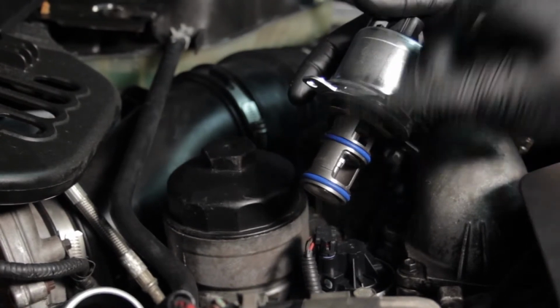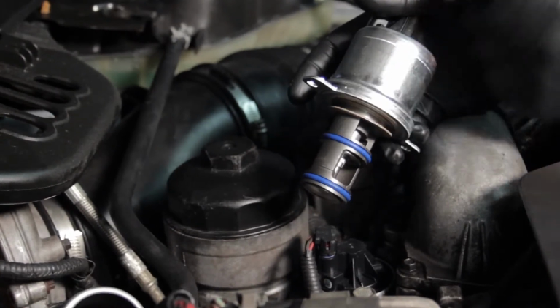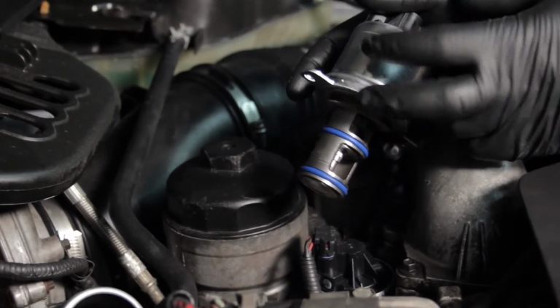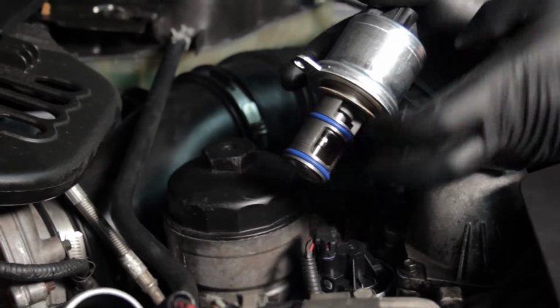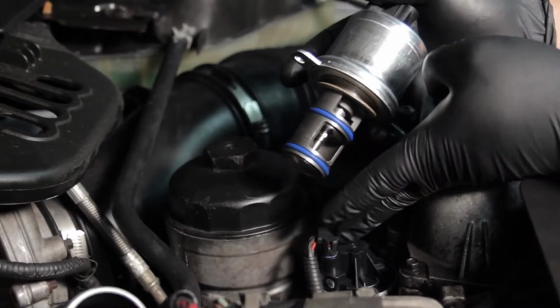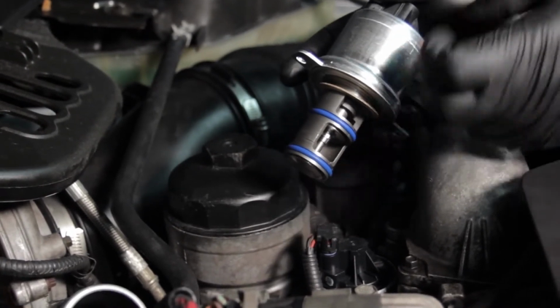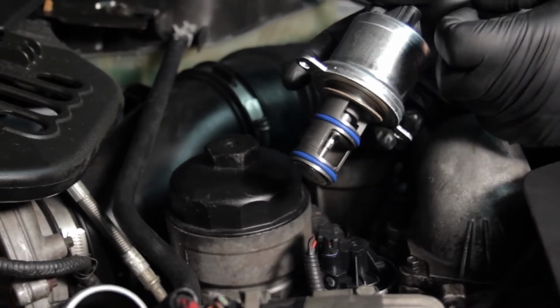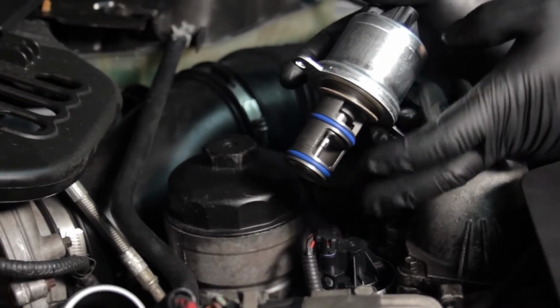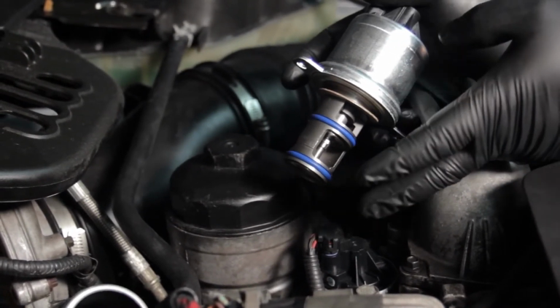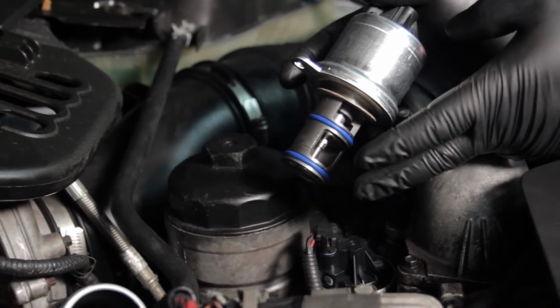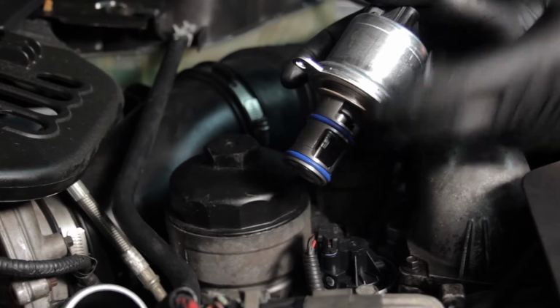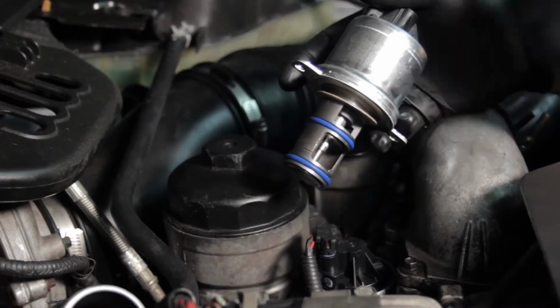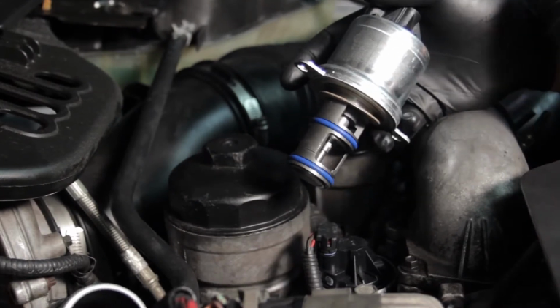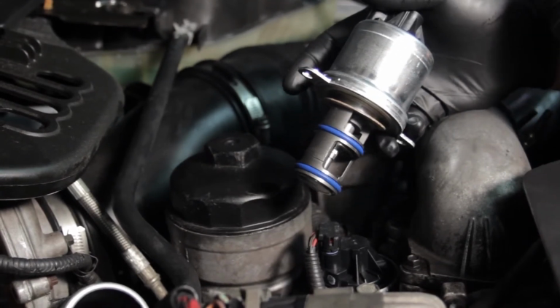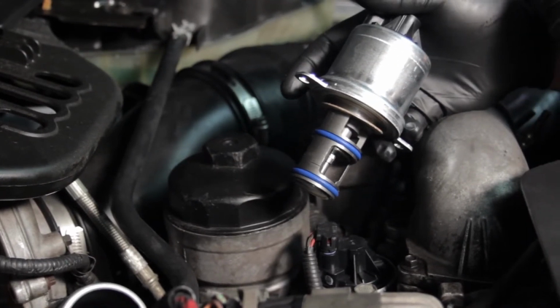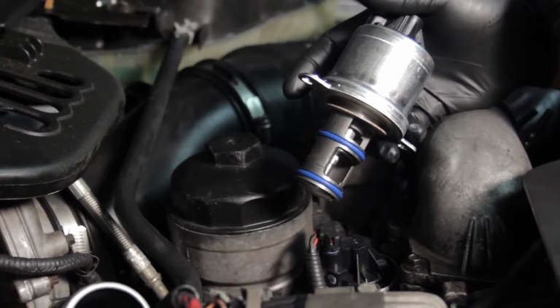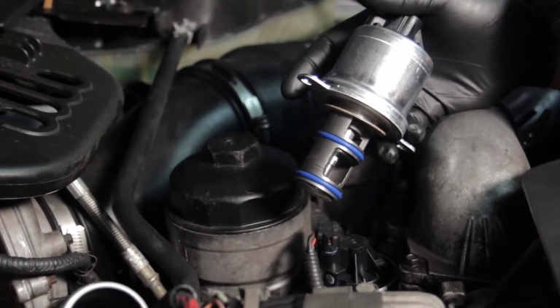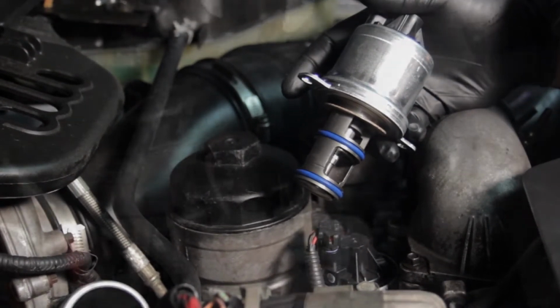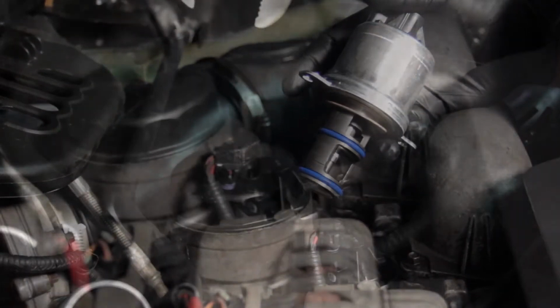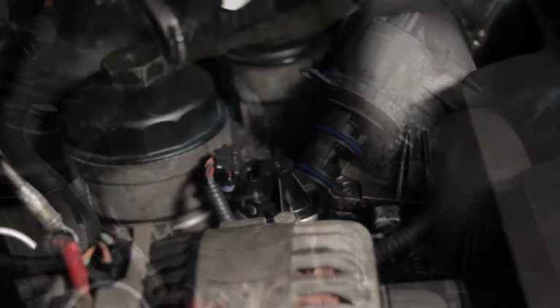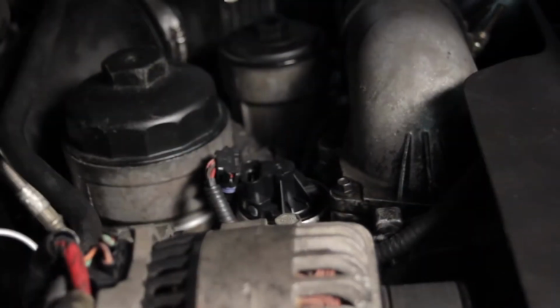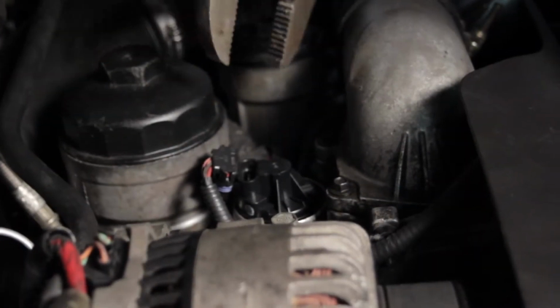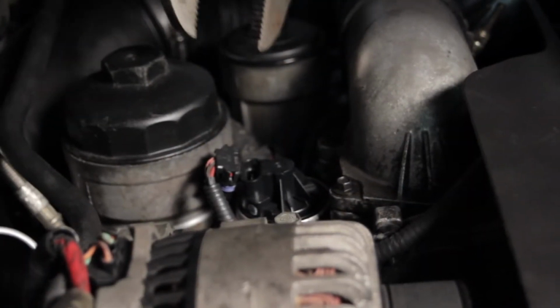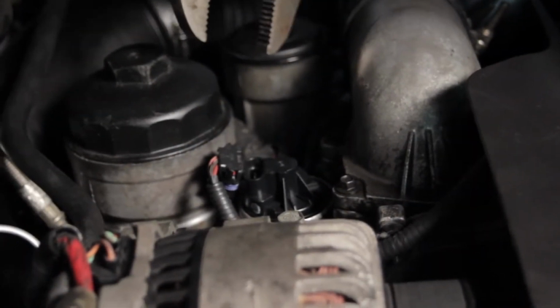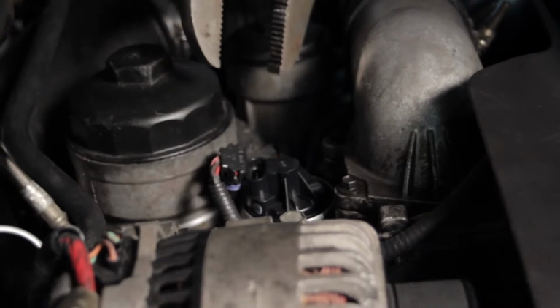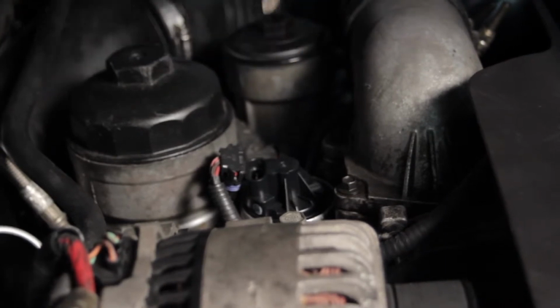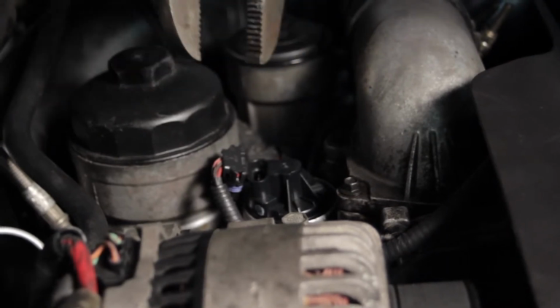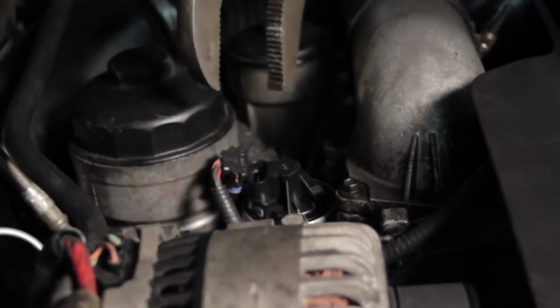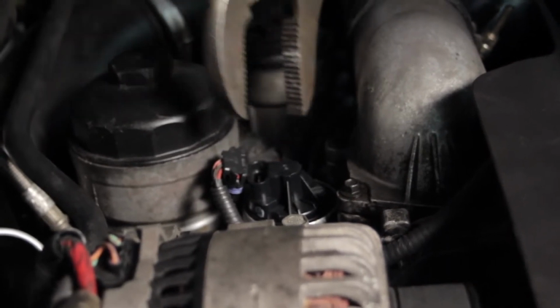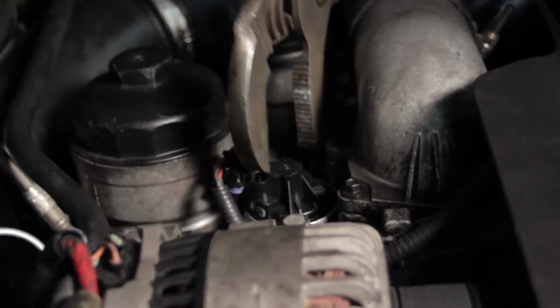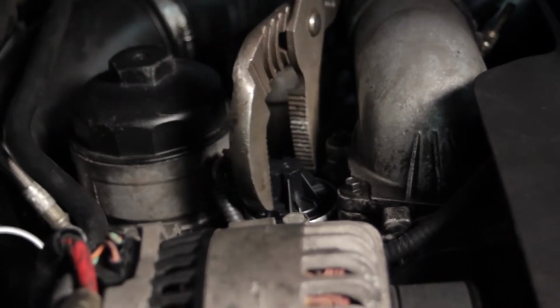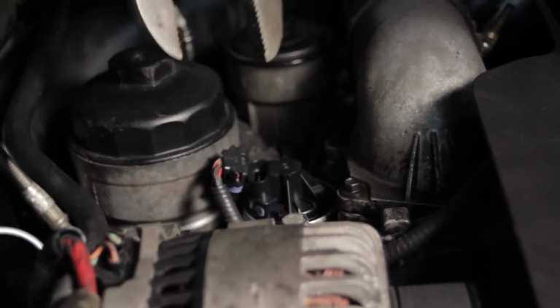Let's go ahead and remove our electrical connector, pull our two bolts out, and see how much effort it's going to take to get this thing out. Now we've got the electrical connector disconnected and the bolts removed, so let's try and get this thing out.